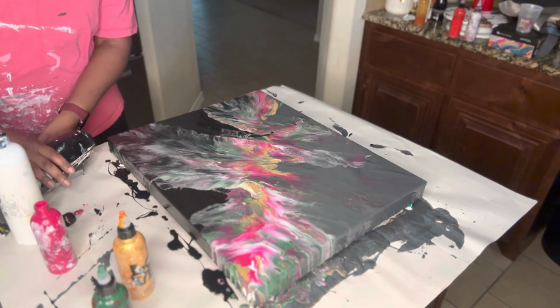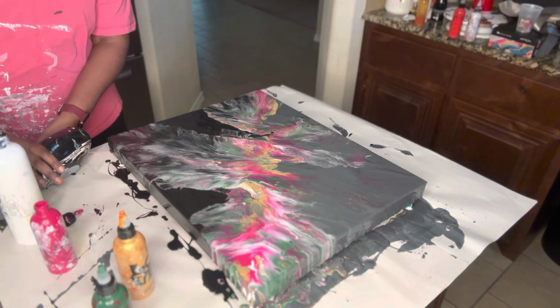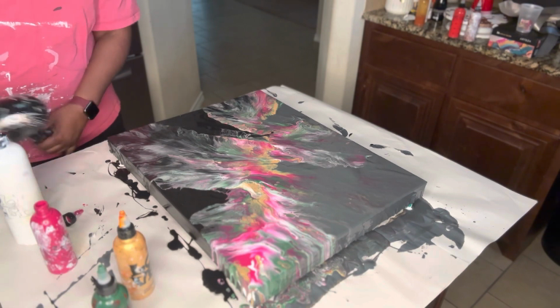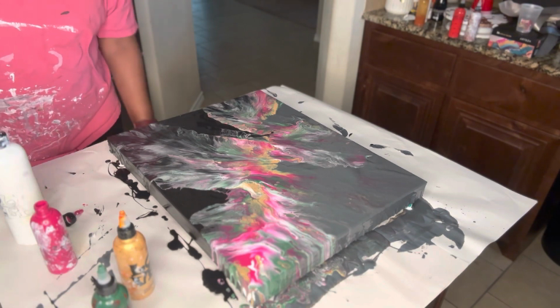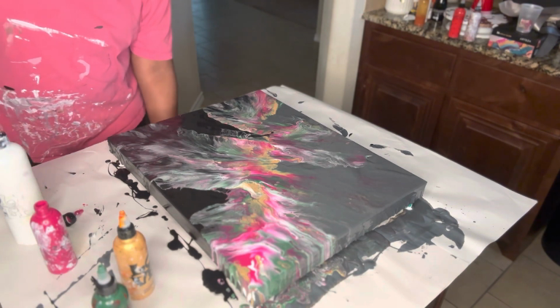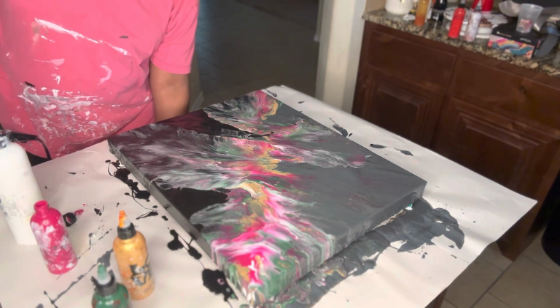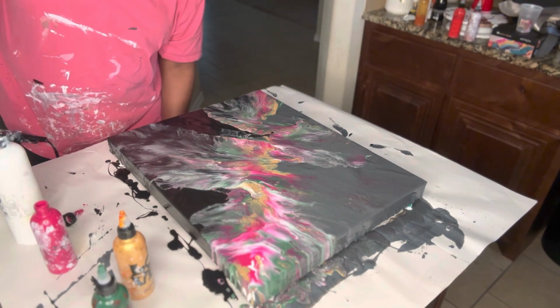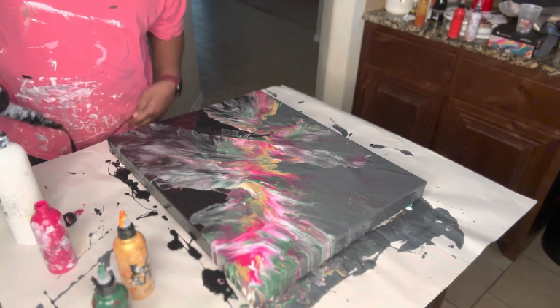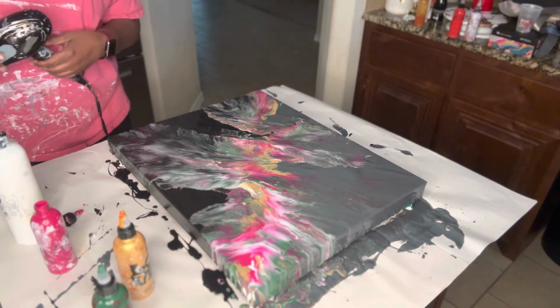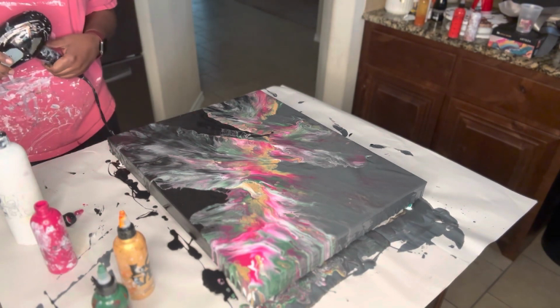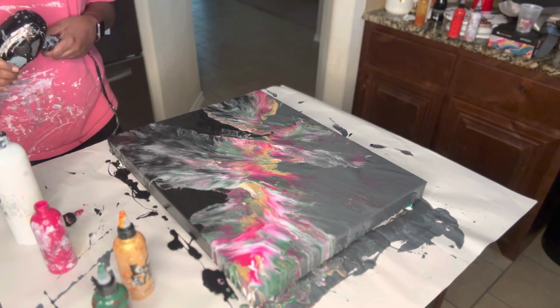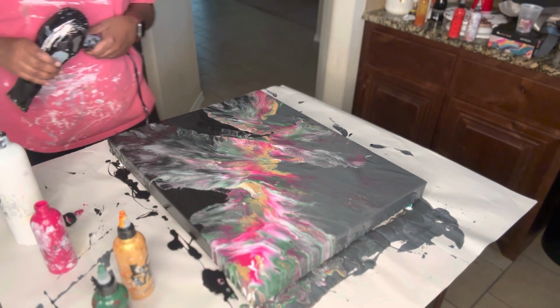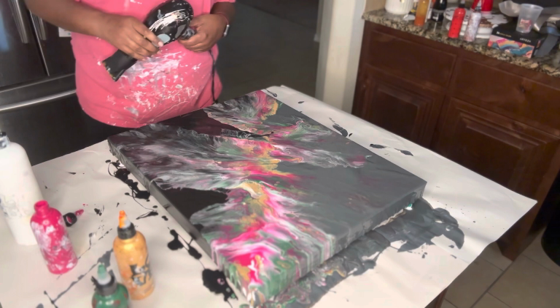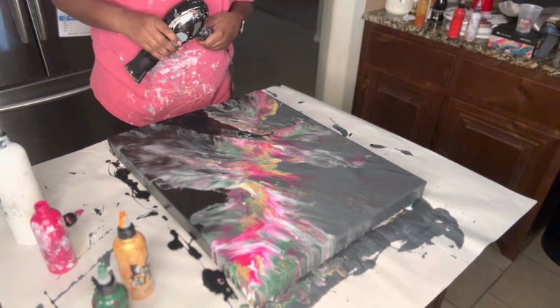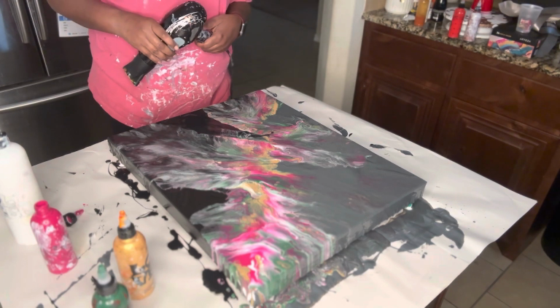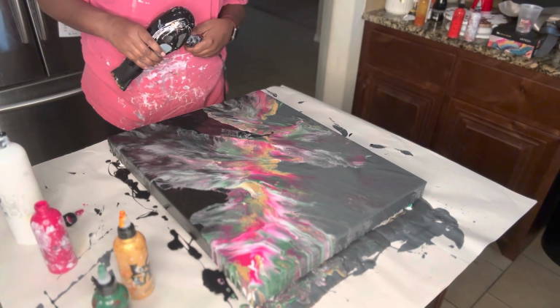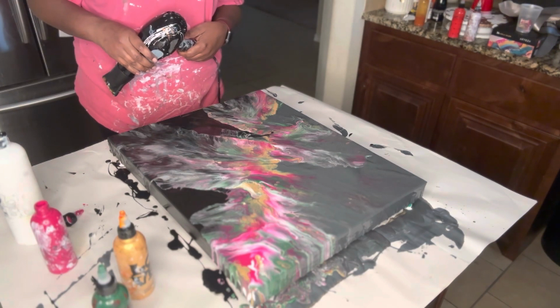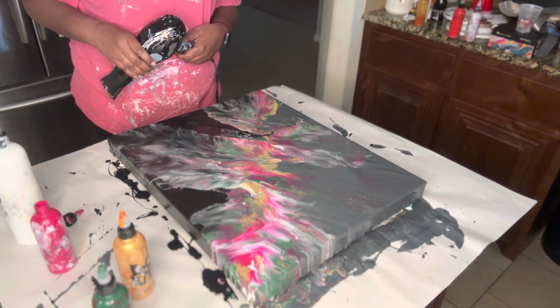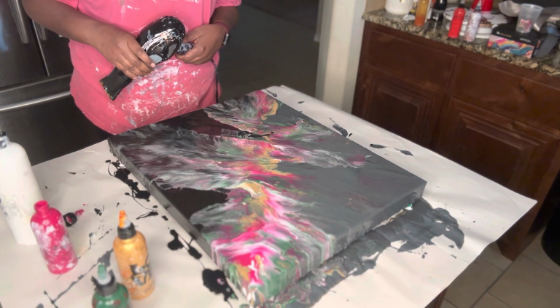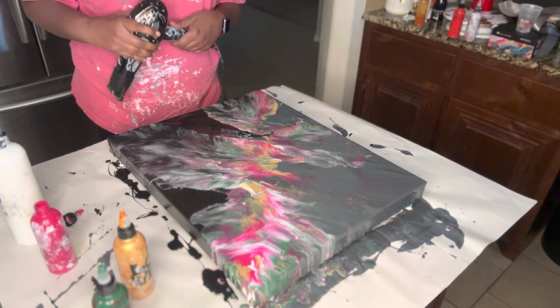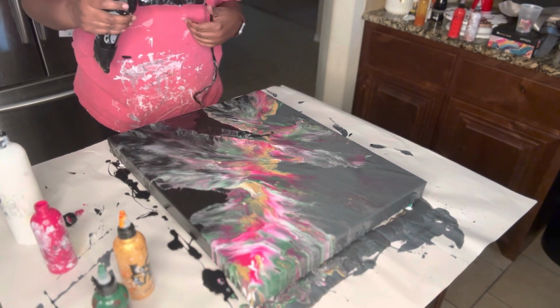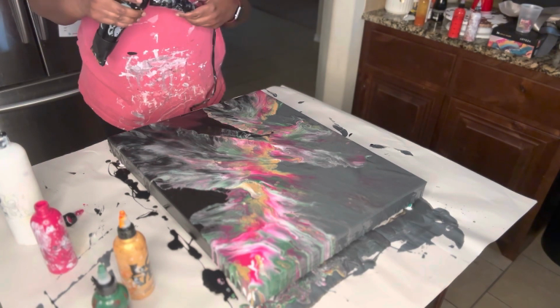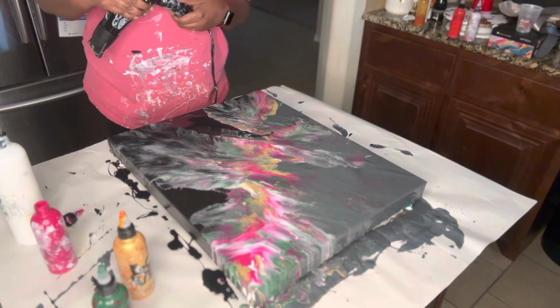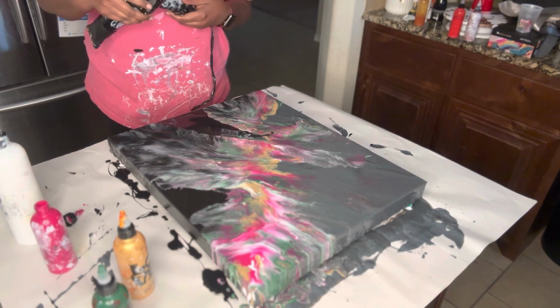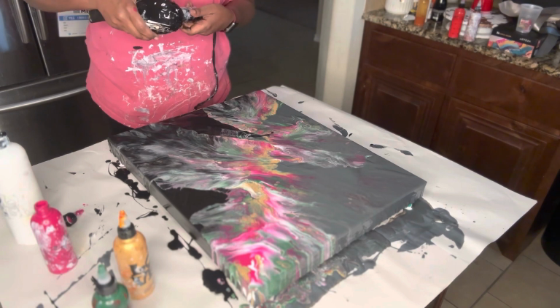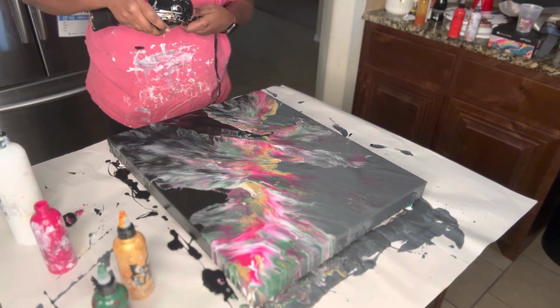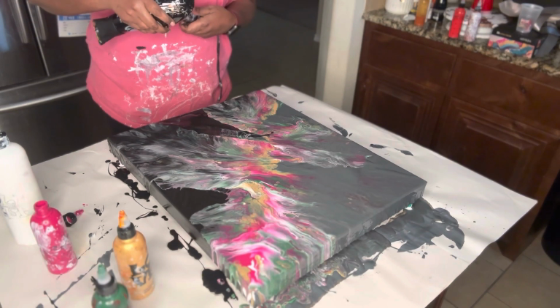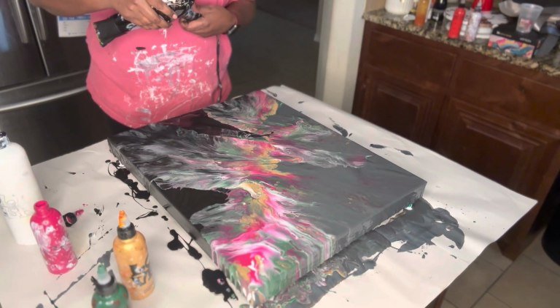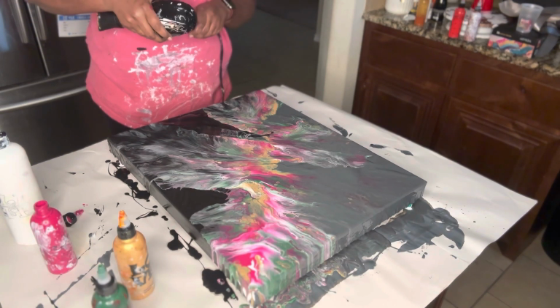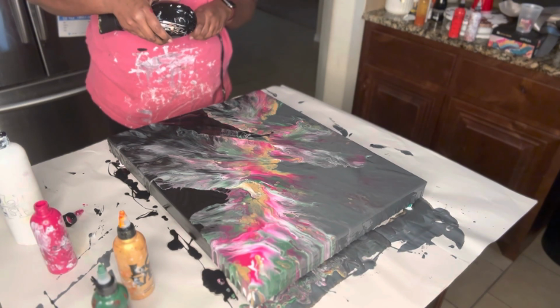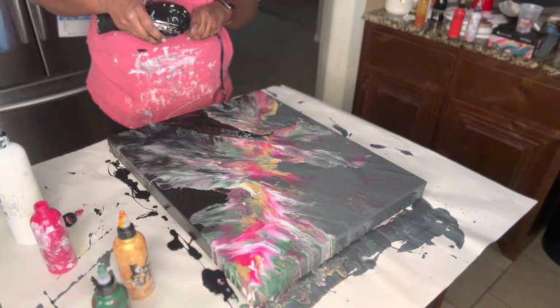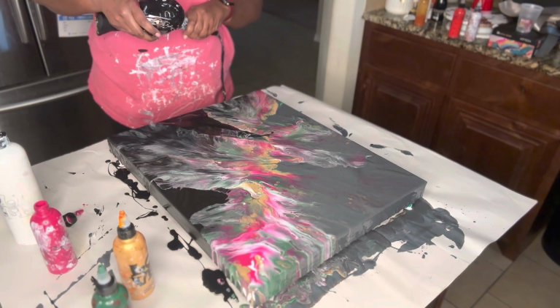The colors showed up in this blowout, and I think I like it much better. I think I had a little too much base paint on here and it kind of took over. So I'm going to torch it and see what I can do.